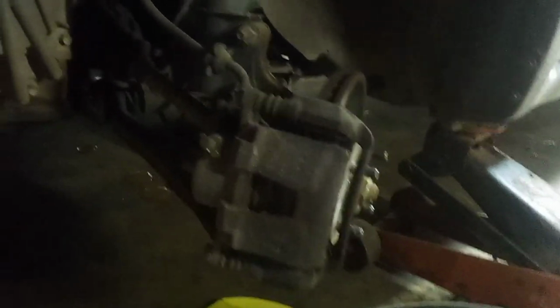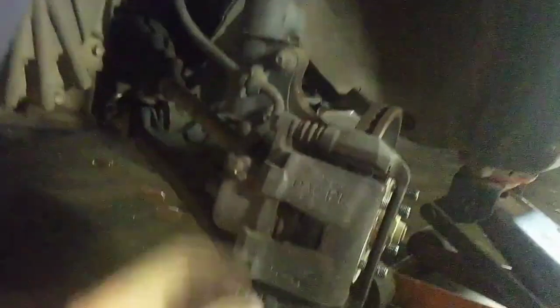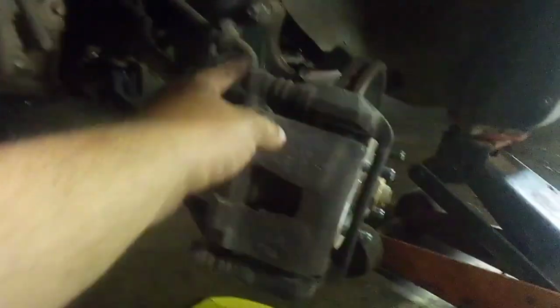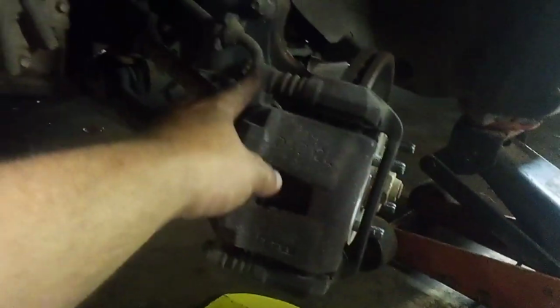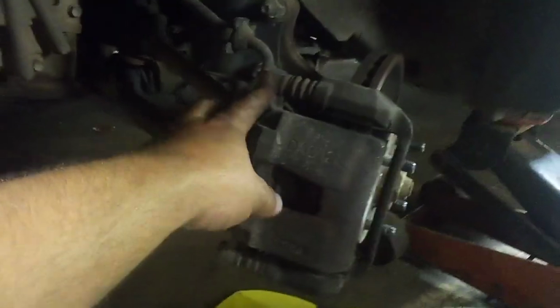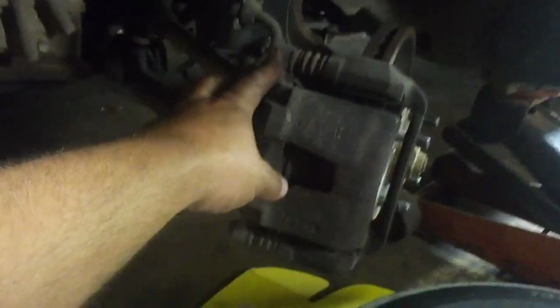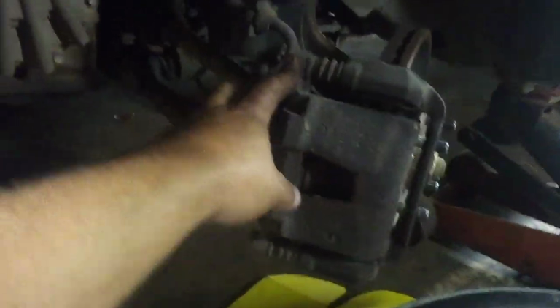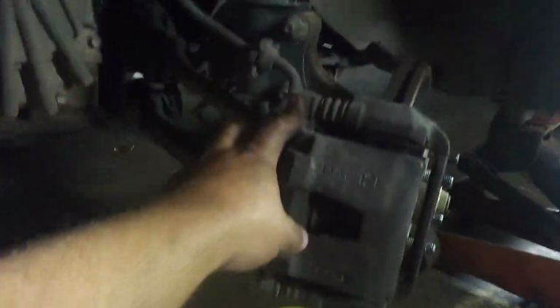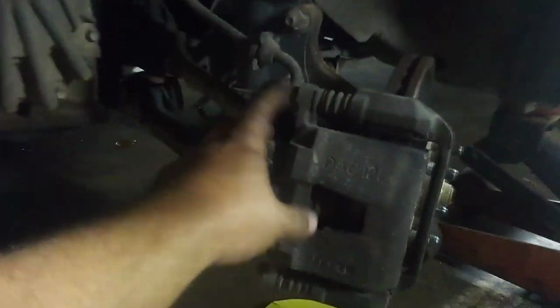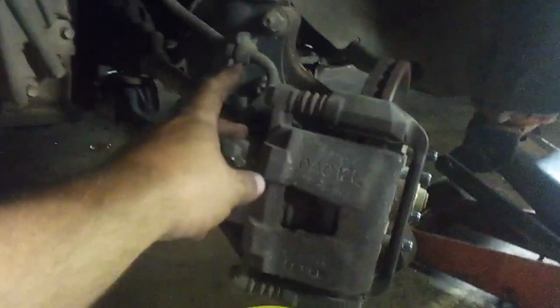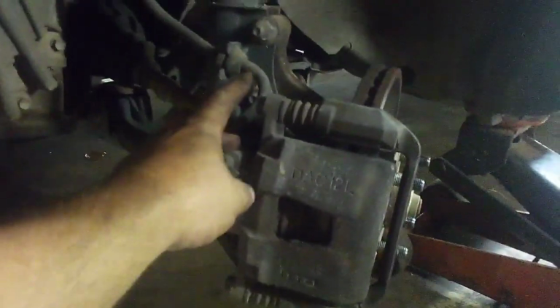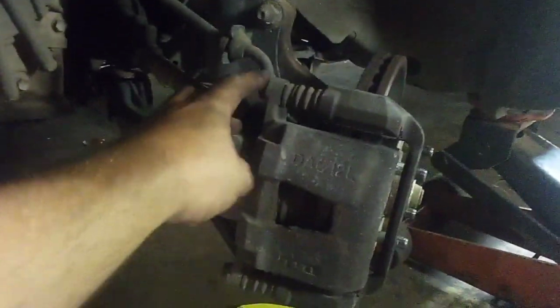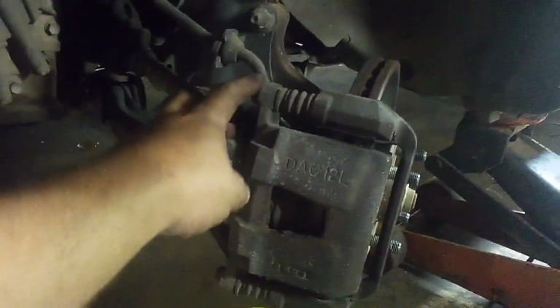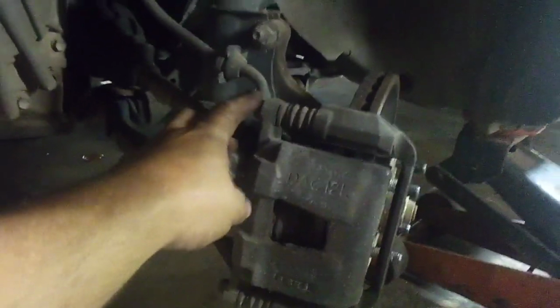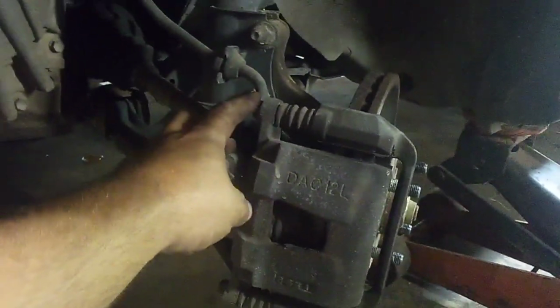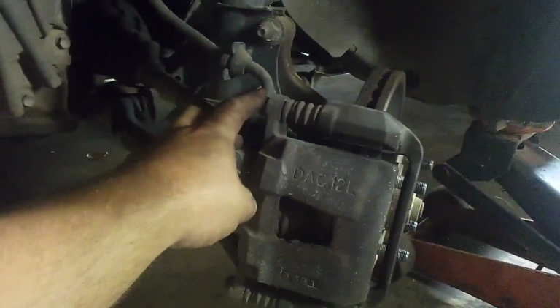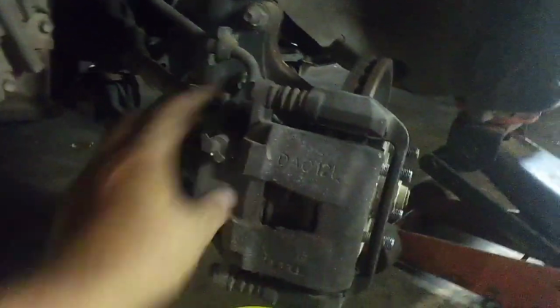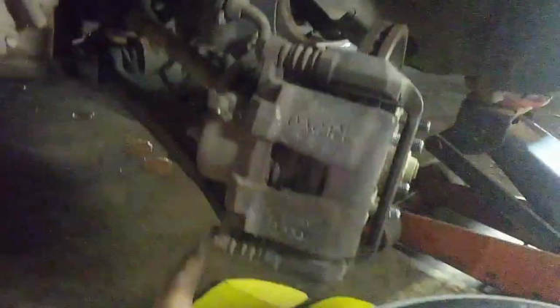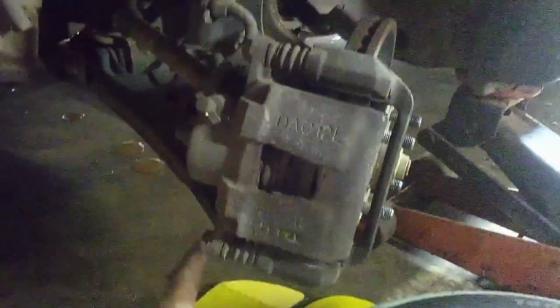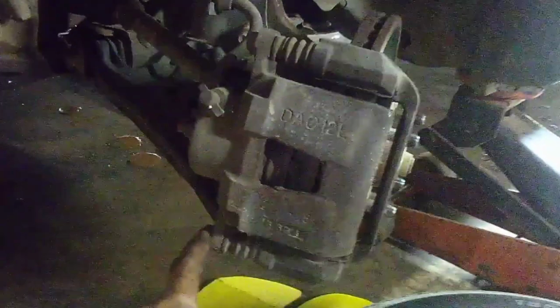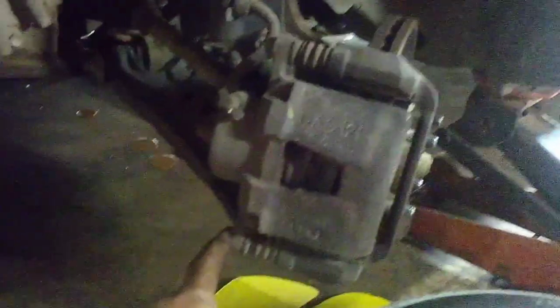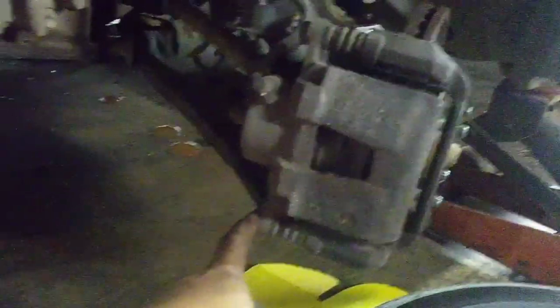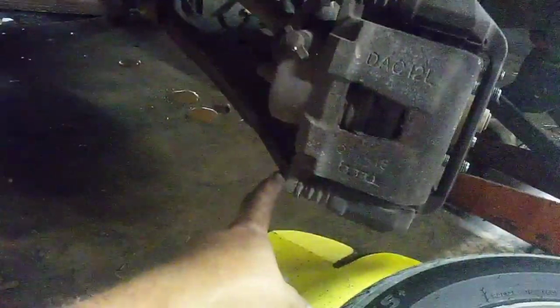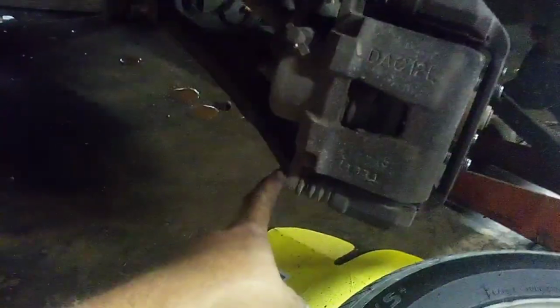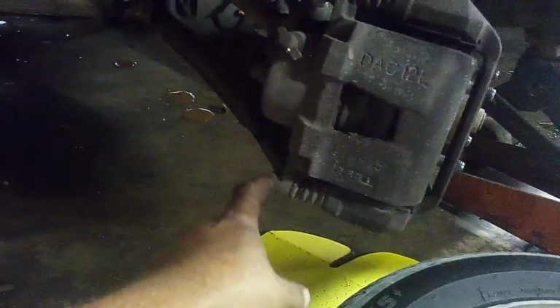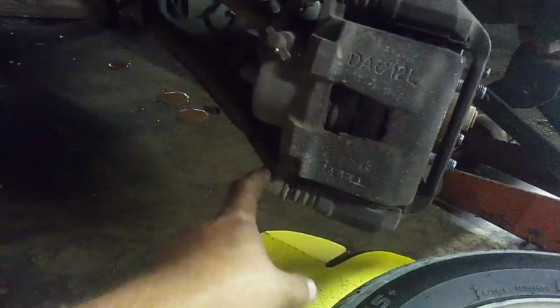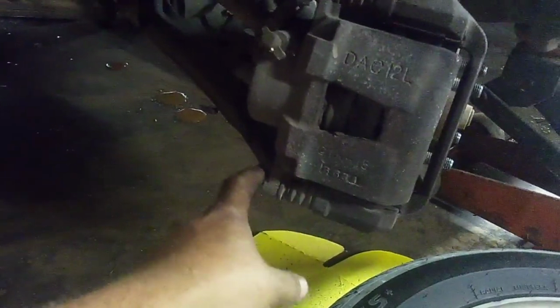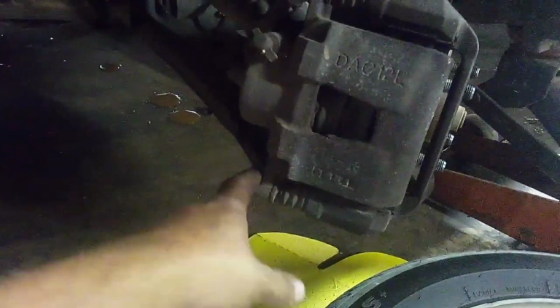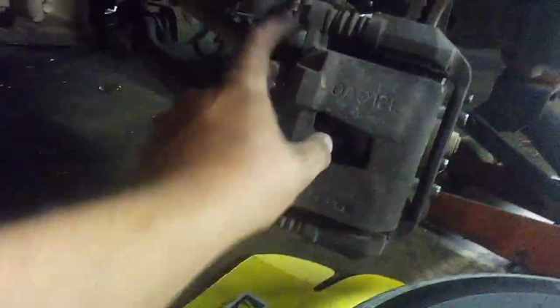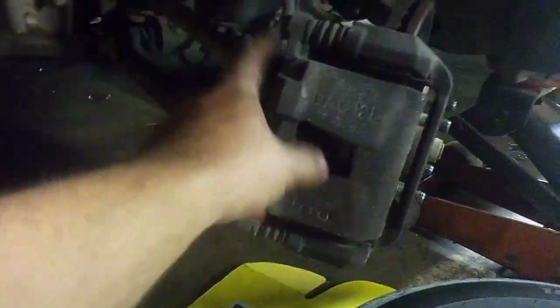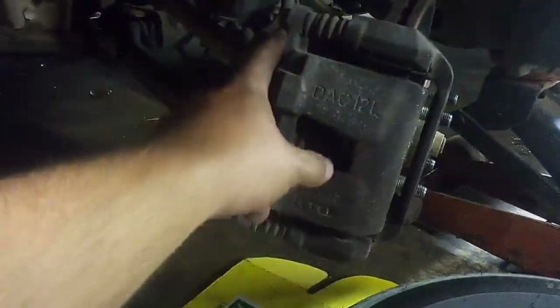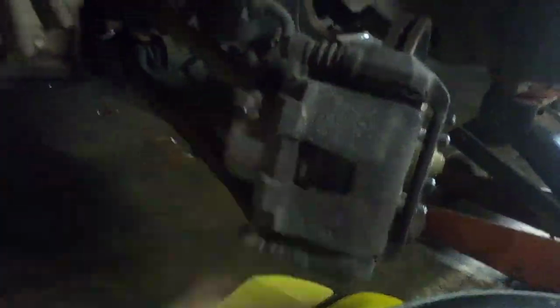What you're going to do is, you got a bolt here and a bolt here — I'm going to pull them out next.